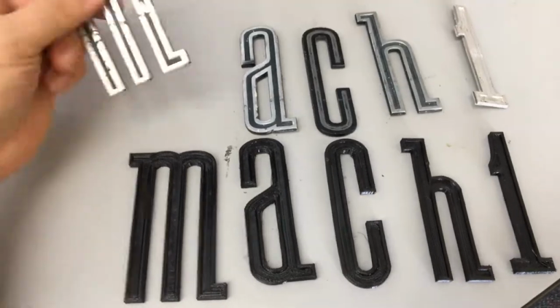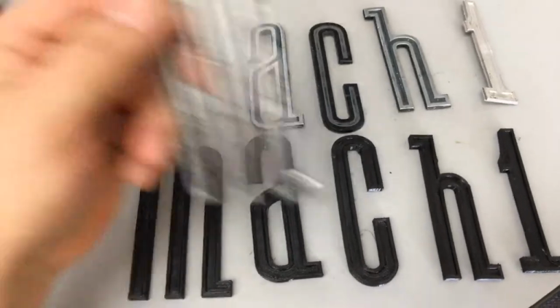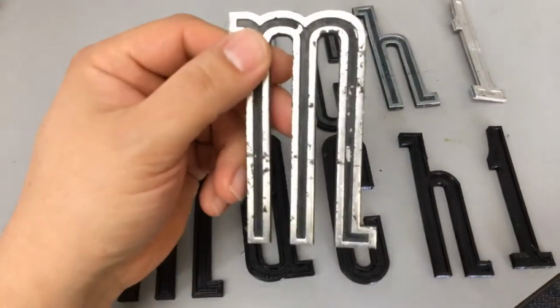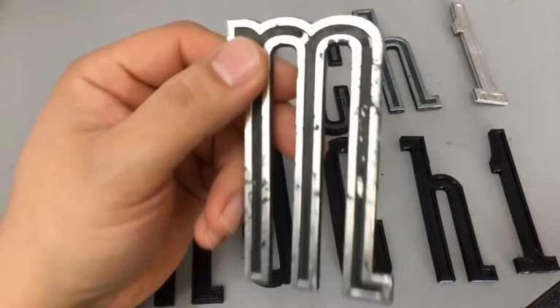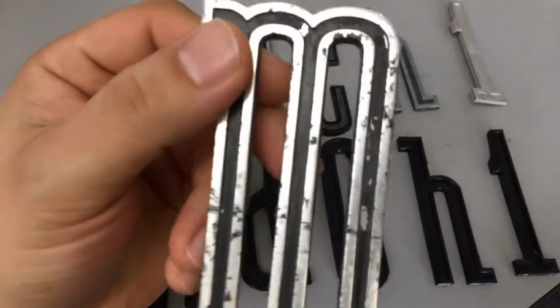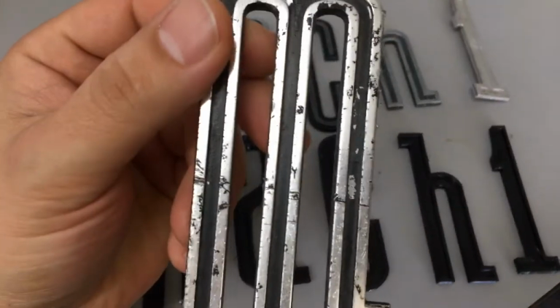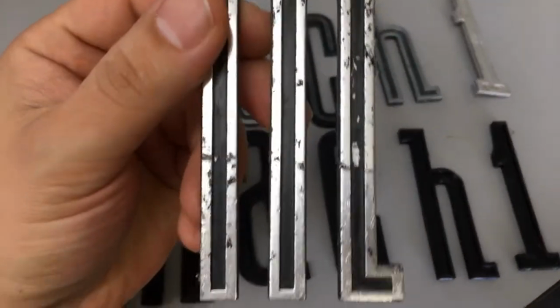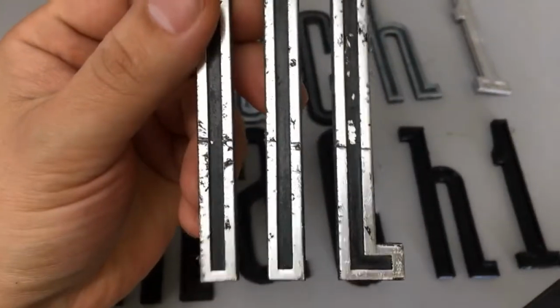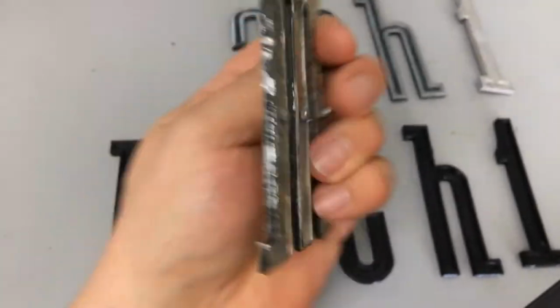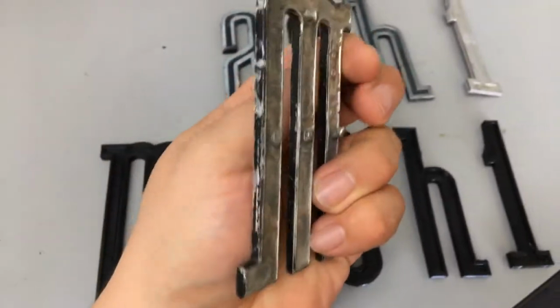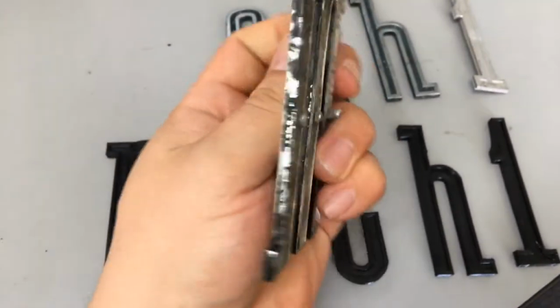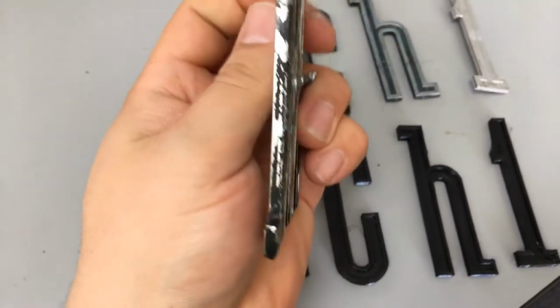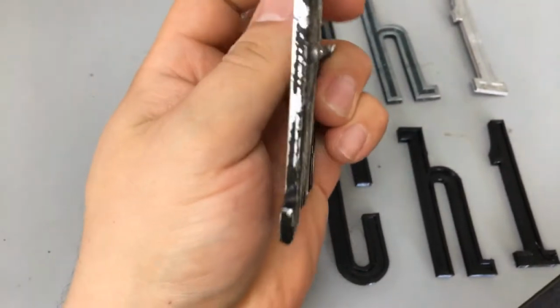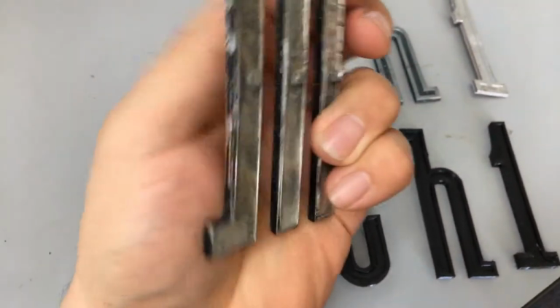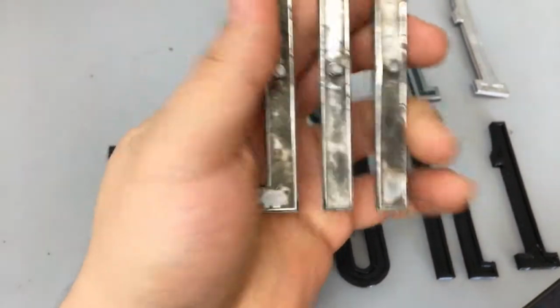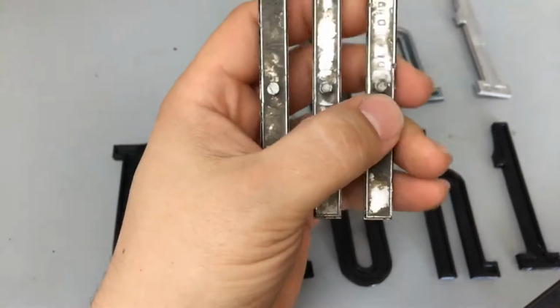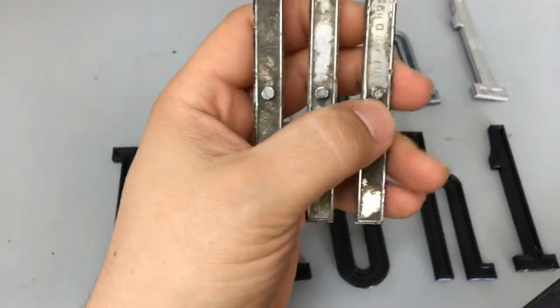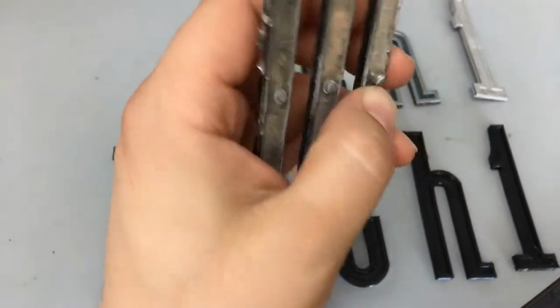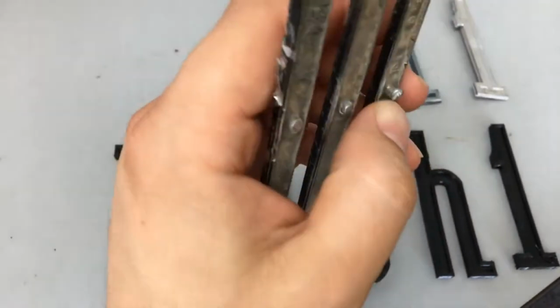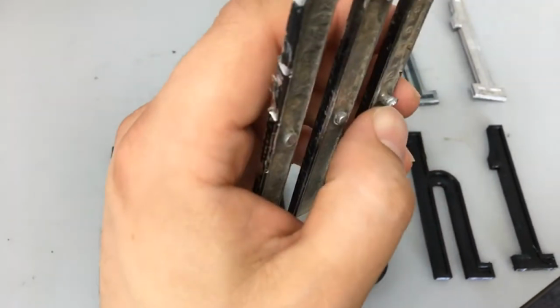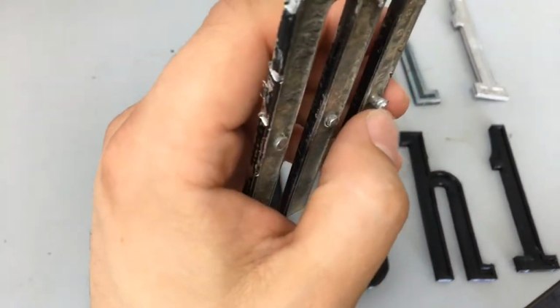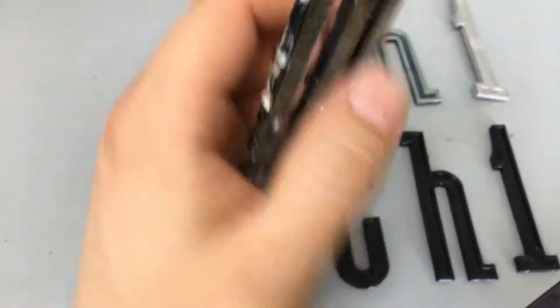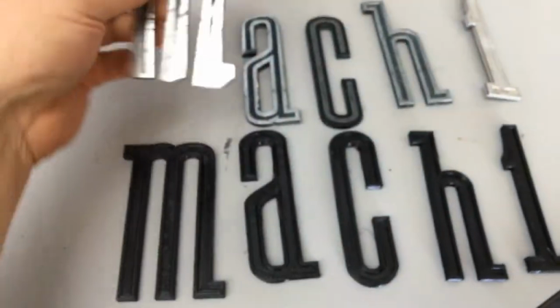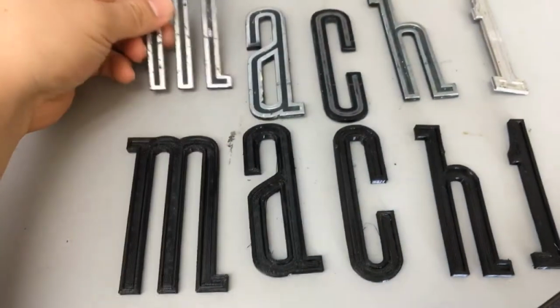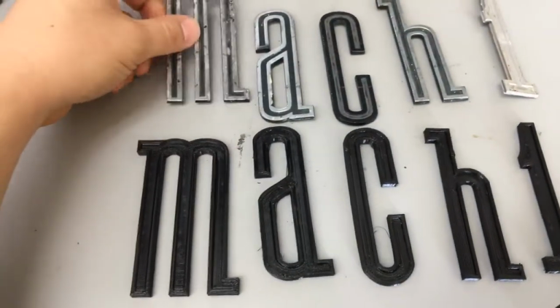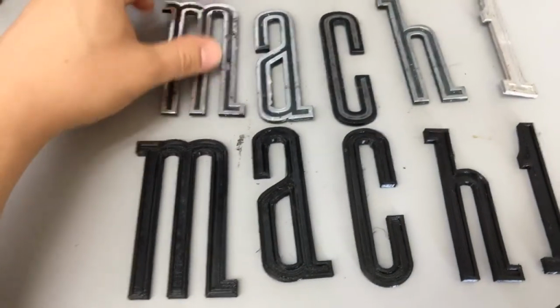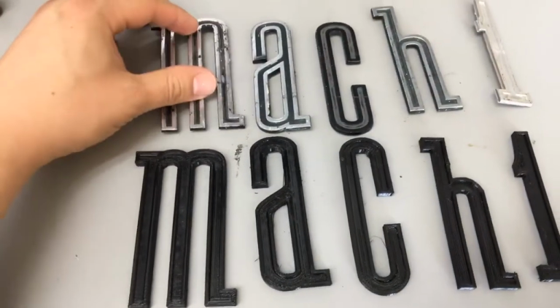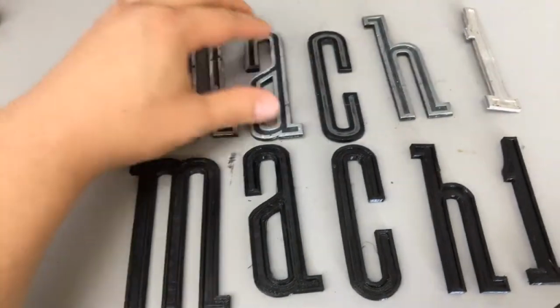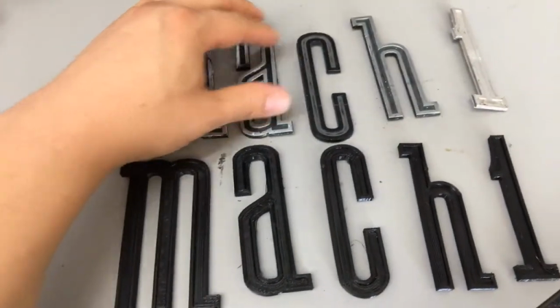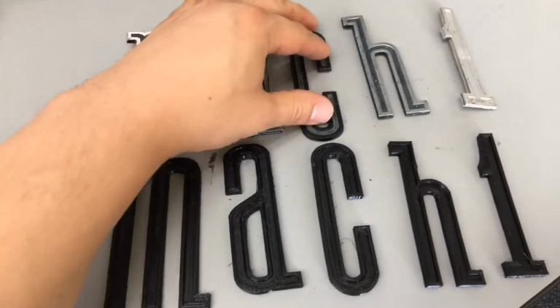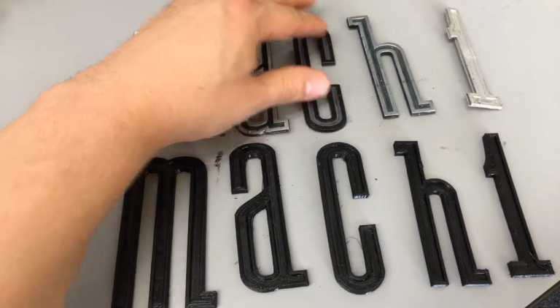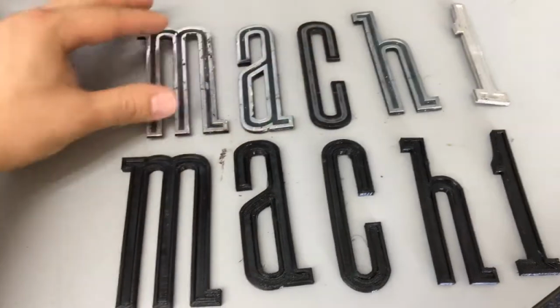The original letters, as you know, are aluminum. They come with these little studs on here that fit into the molding. But I didn't trust them and I was actually missing a couple letters on the other side.